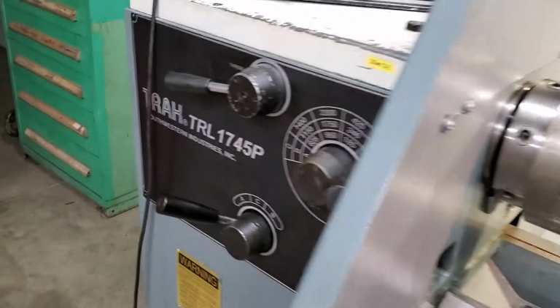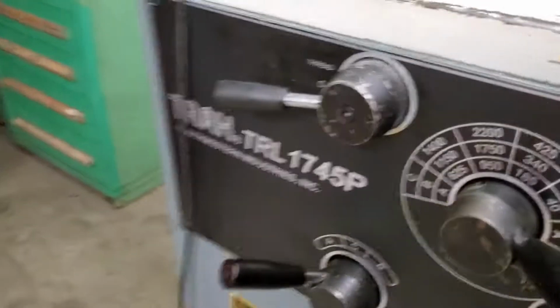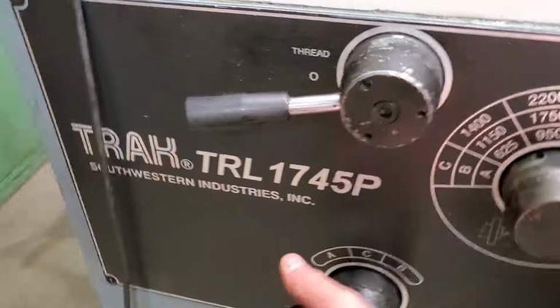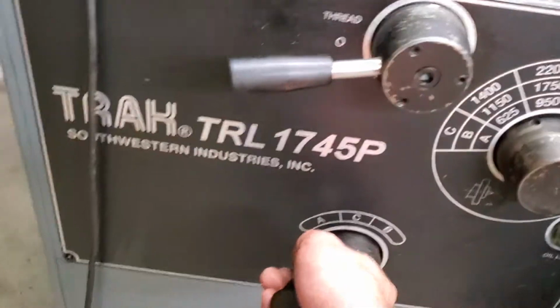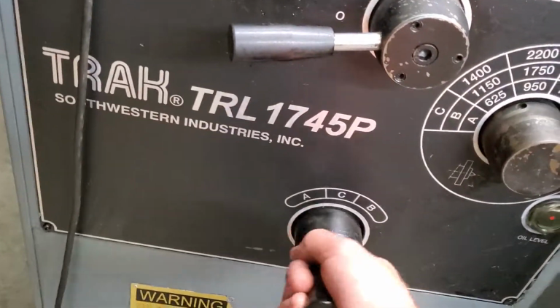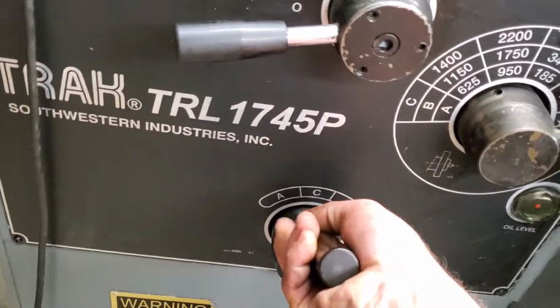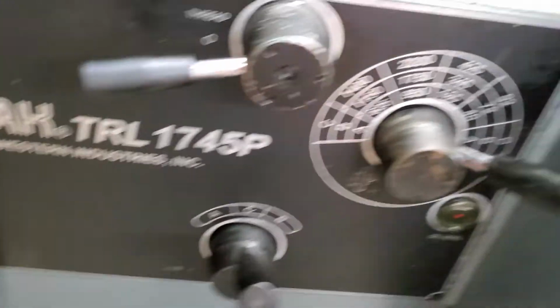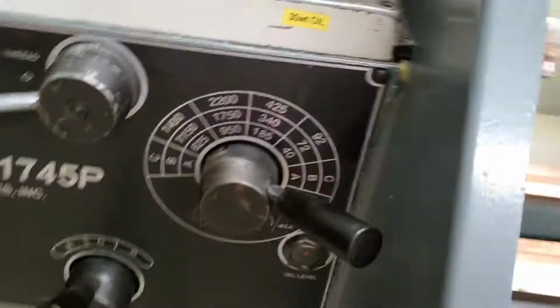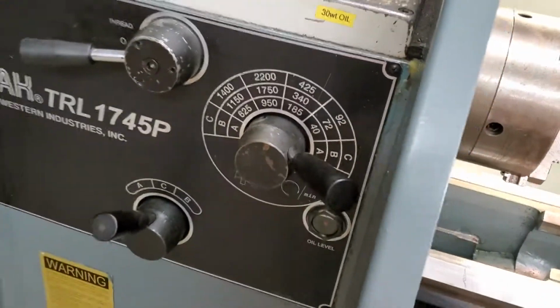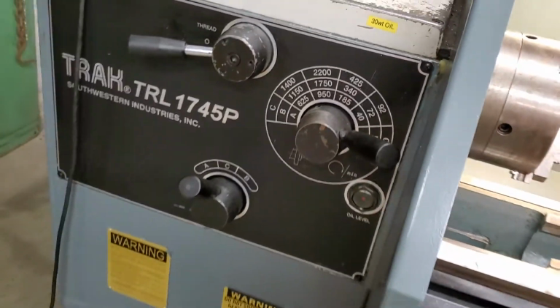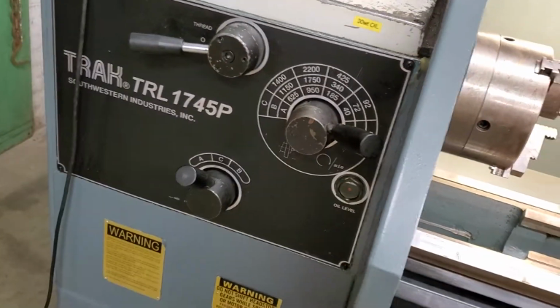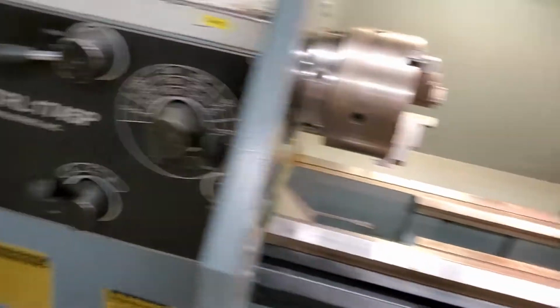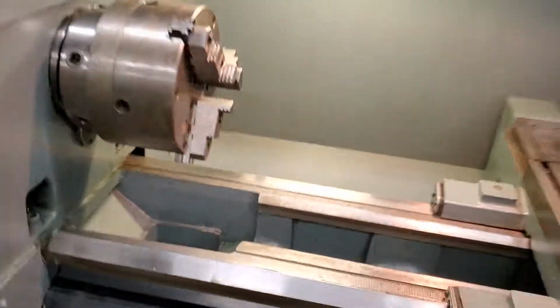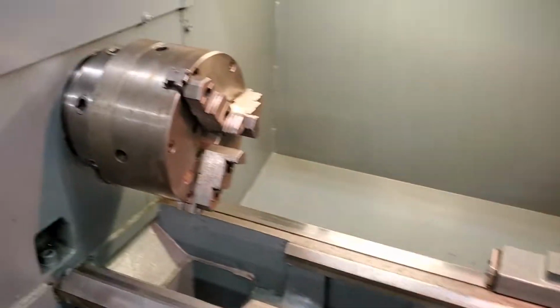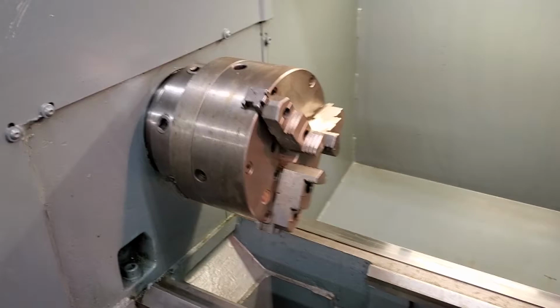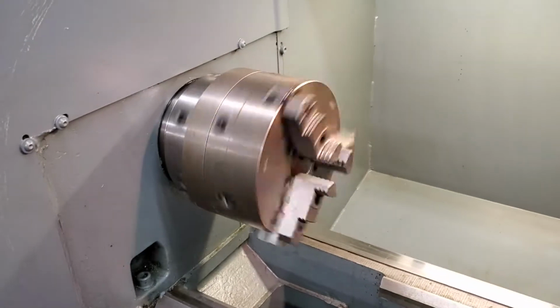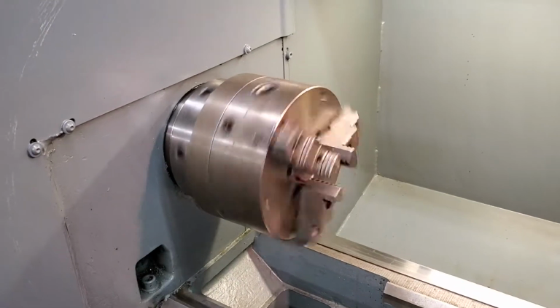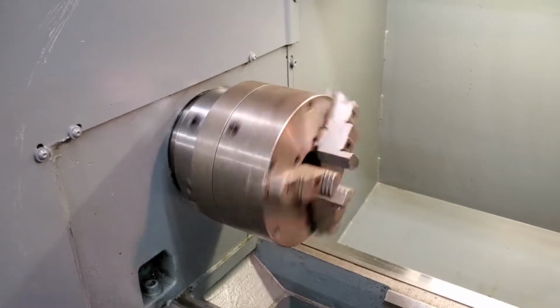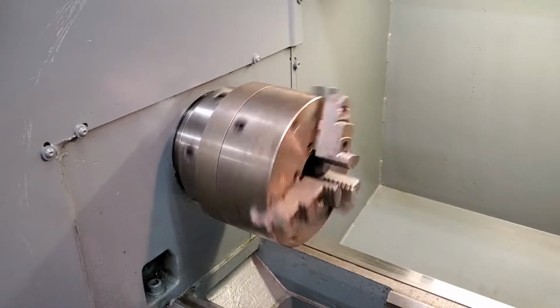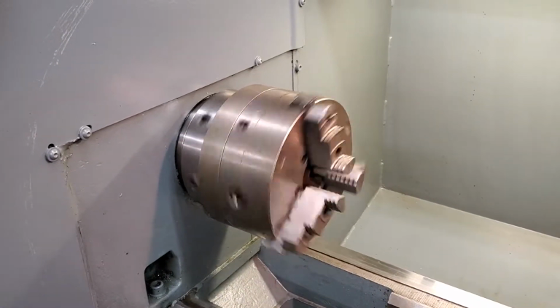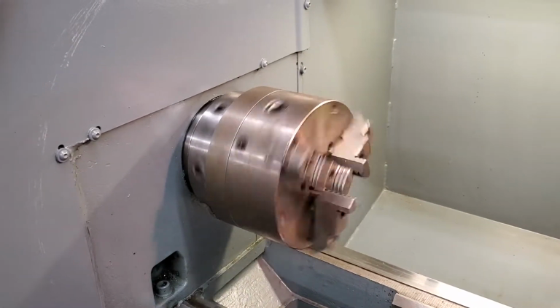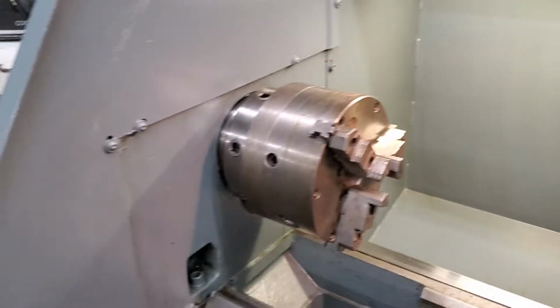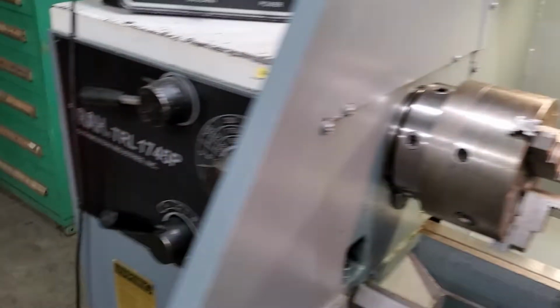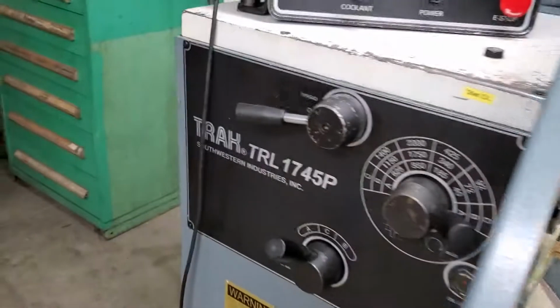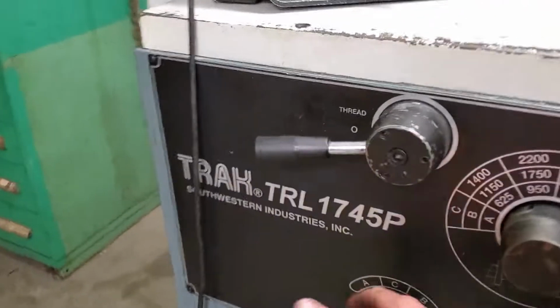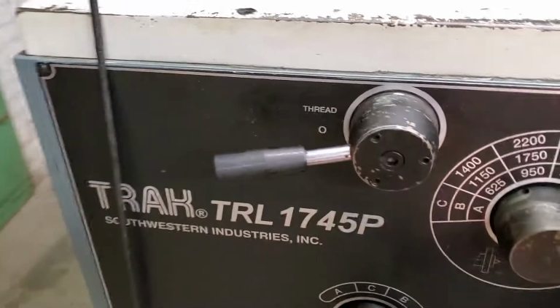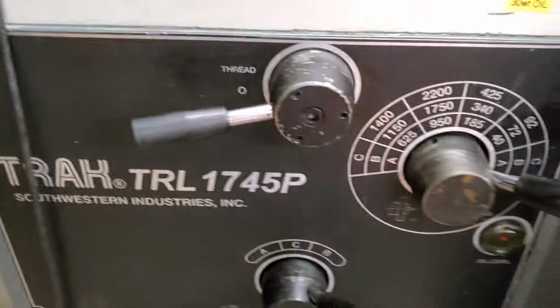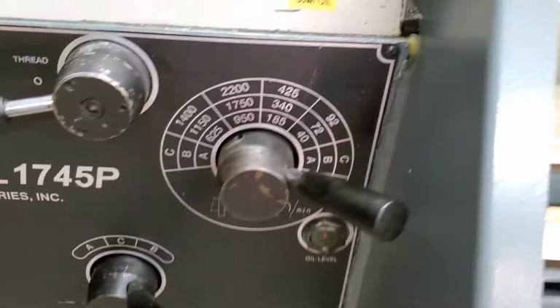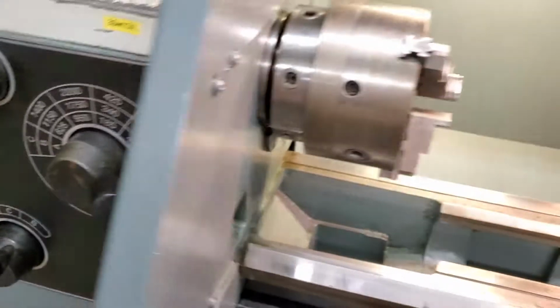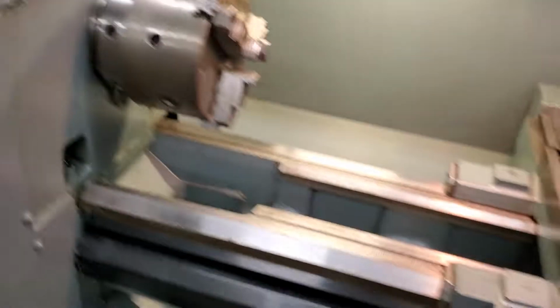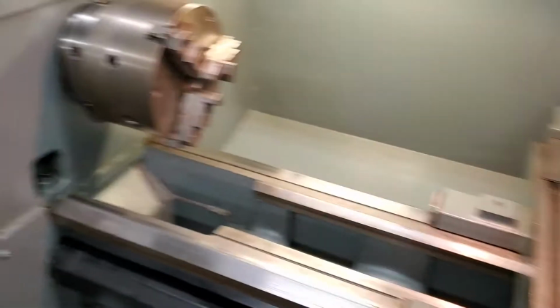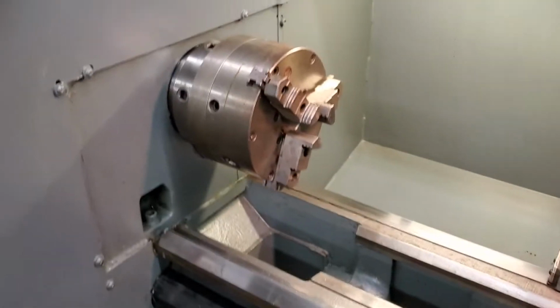Now we'll work through our letters. This here will make it 92 RPMs. And this will be 72 RPMs.